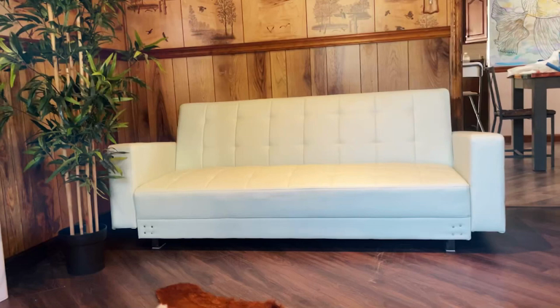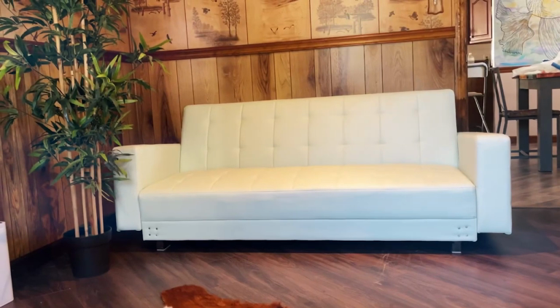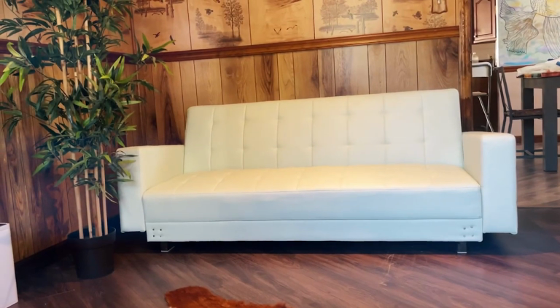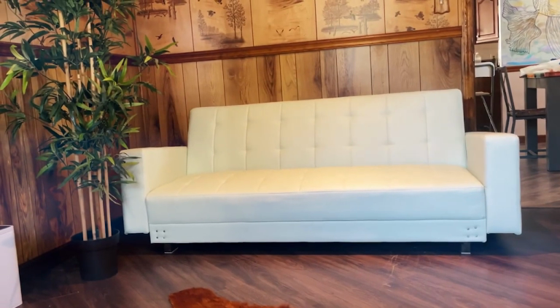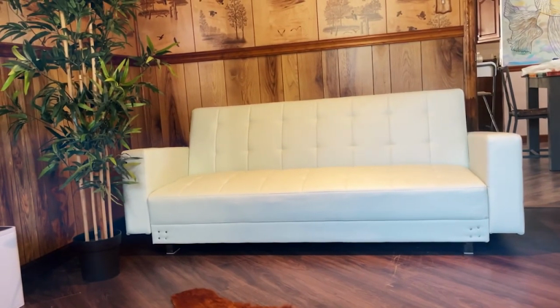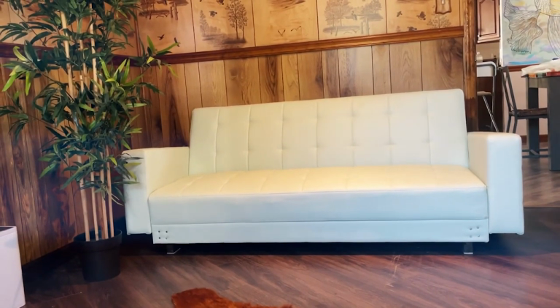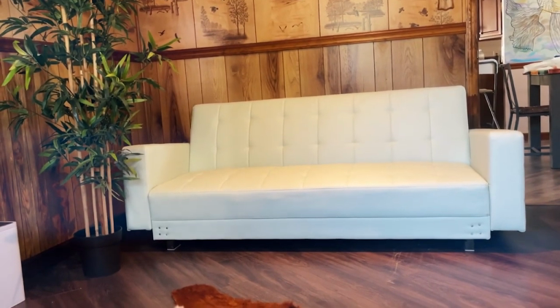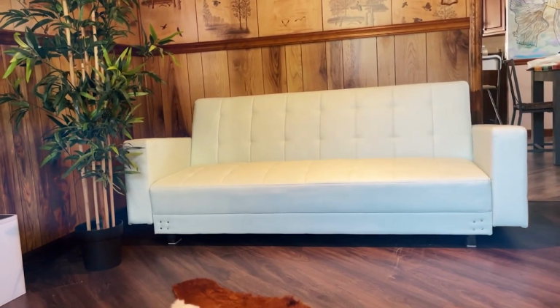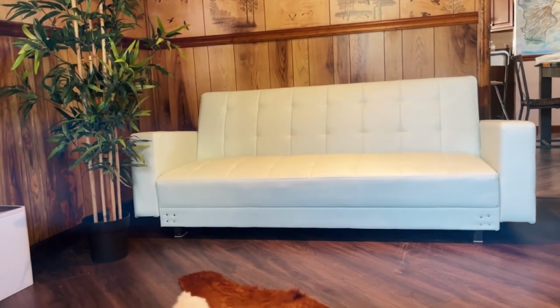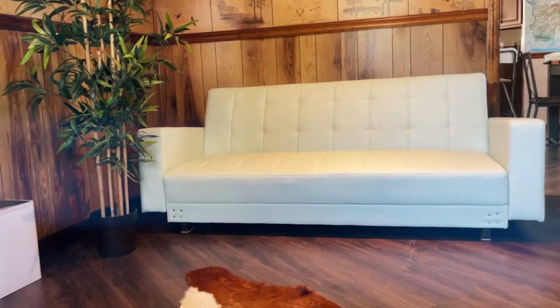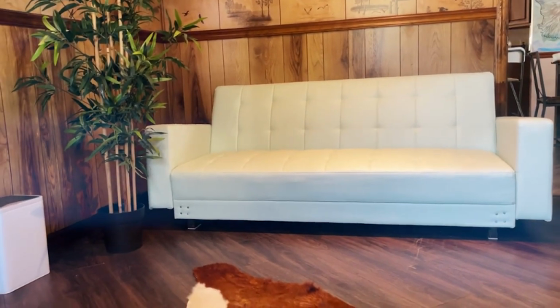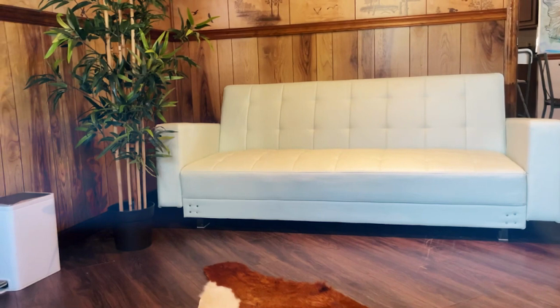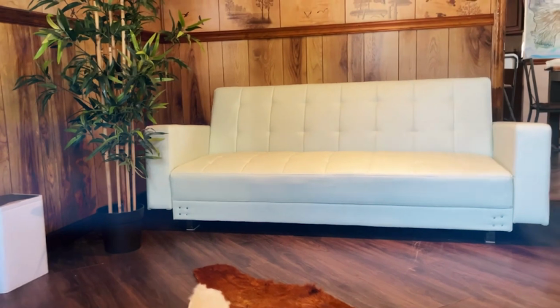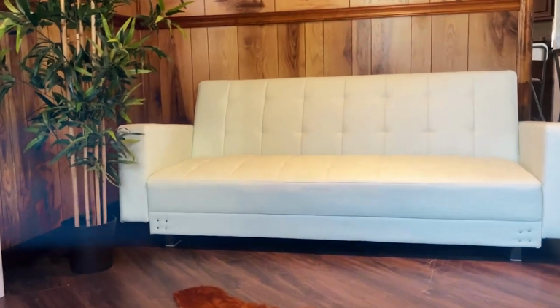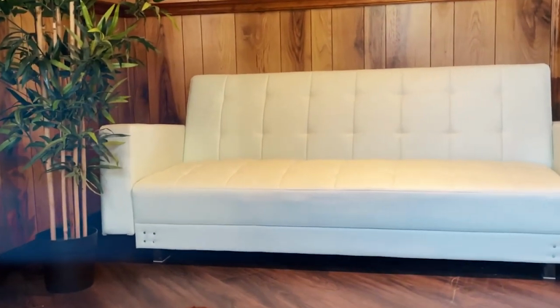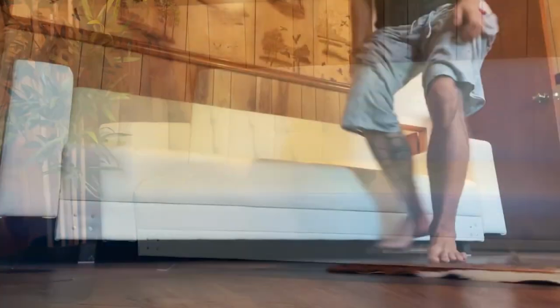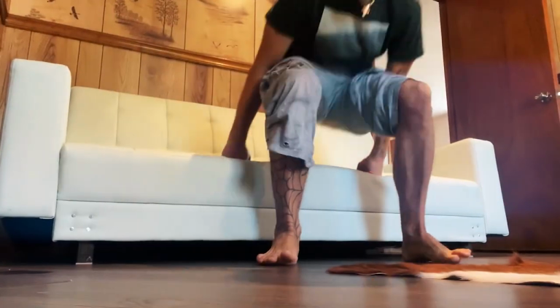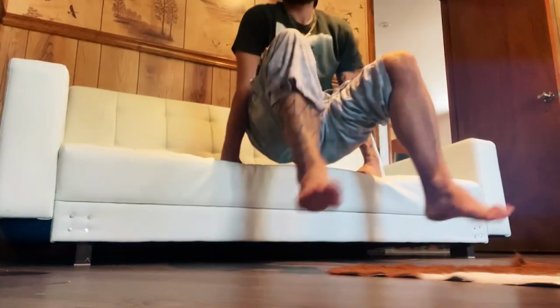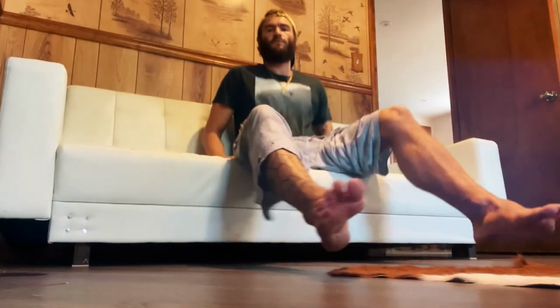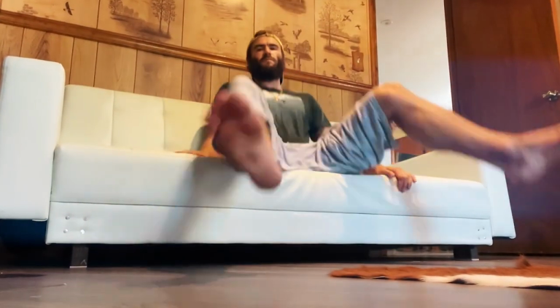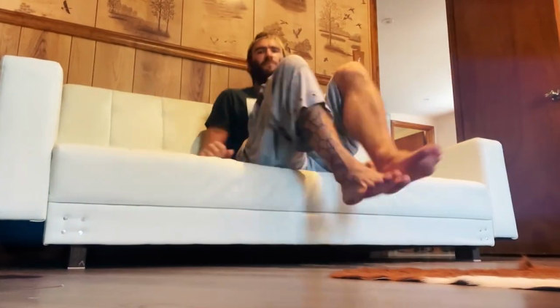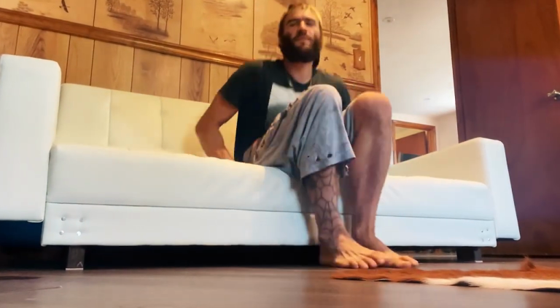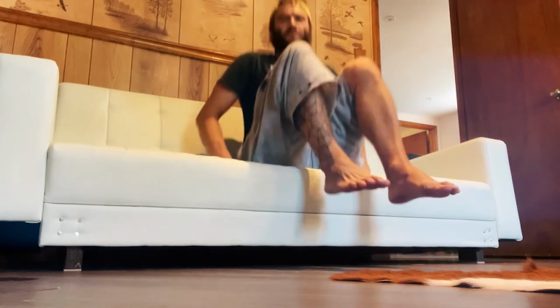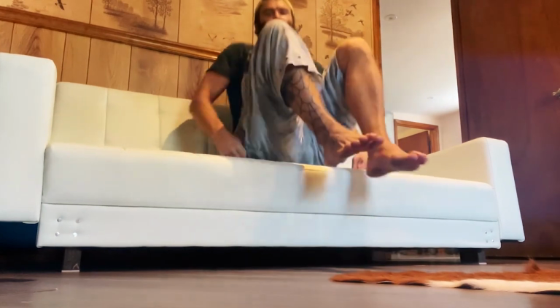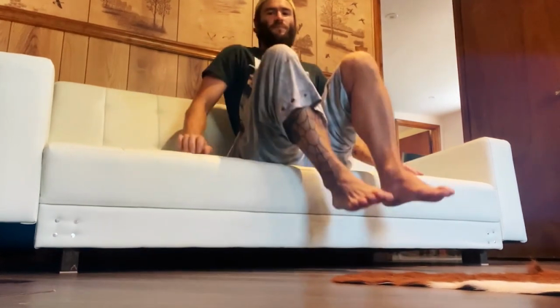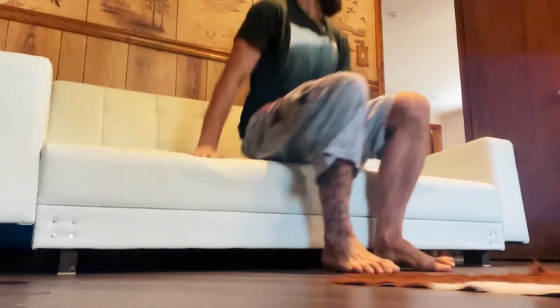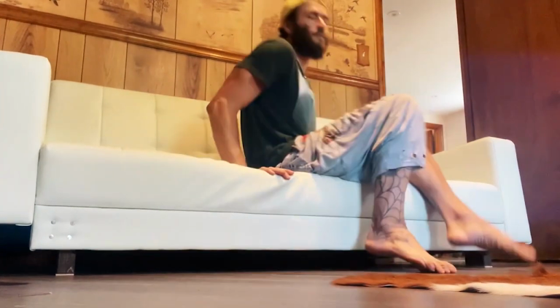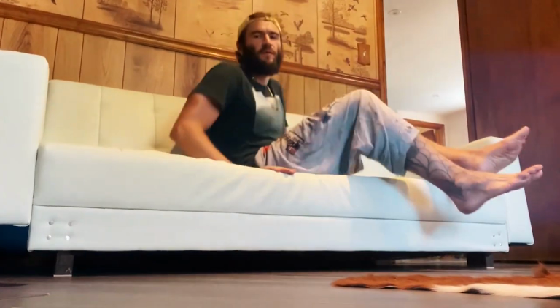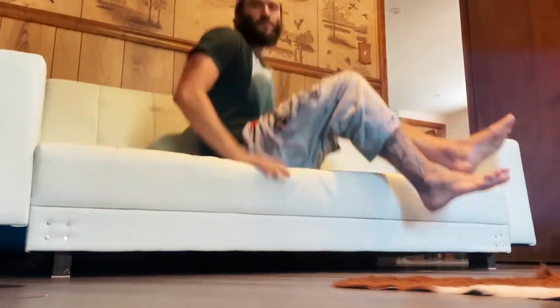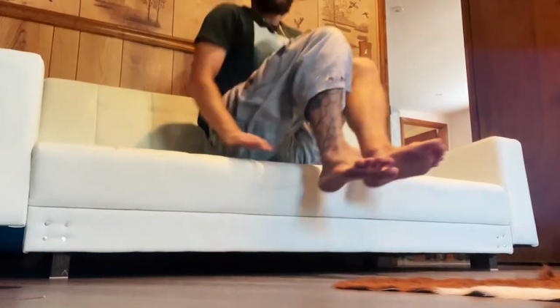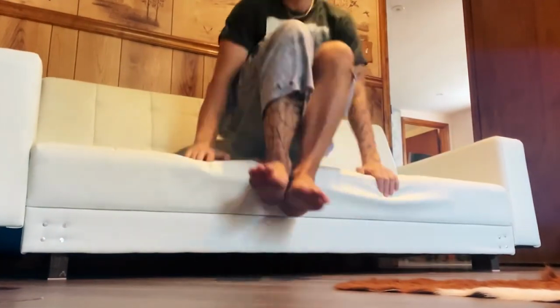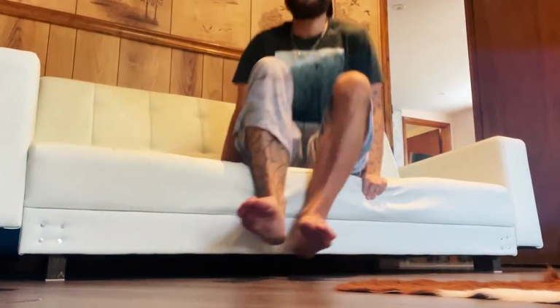Here is the final look of the futon. When the manufacturer fails, it feels good to take the lead. It's very sturdy — you can slightly jump on it, possibly have sex, and definitely sleep on this cute little furniture piece.